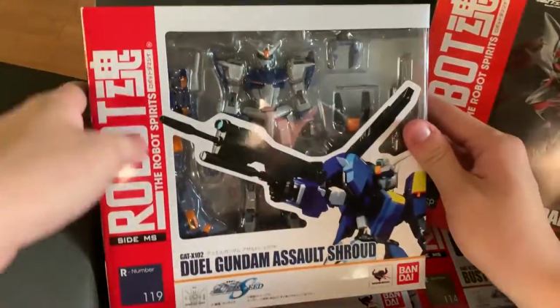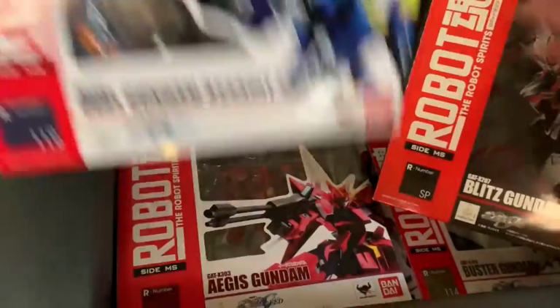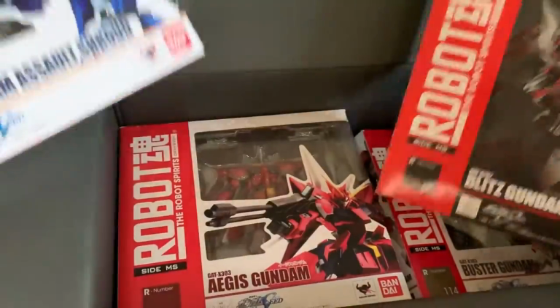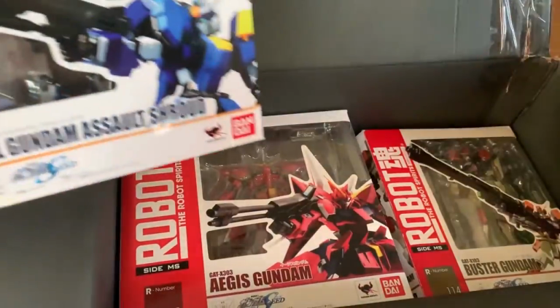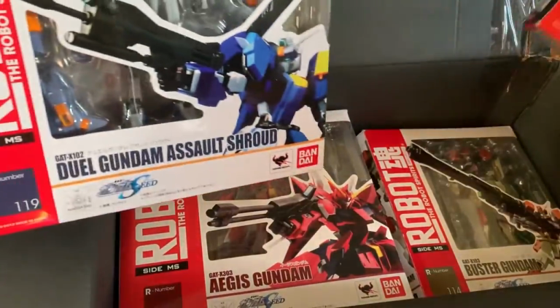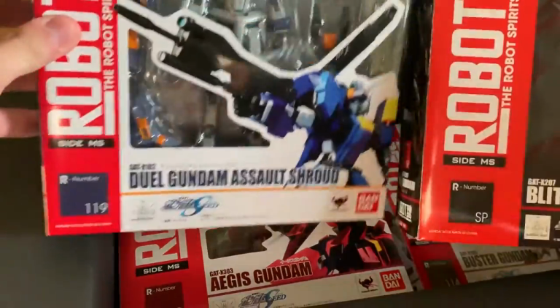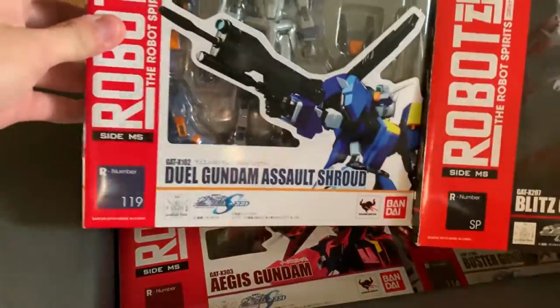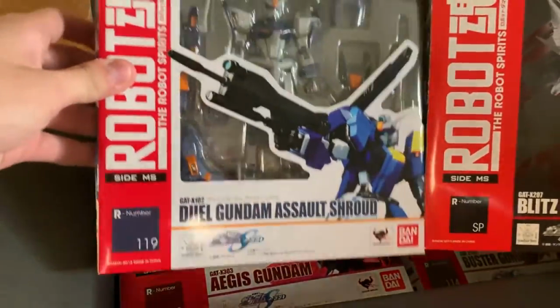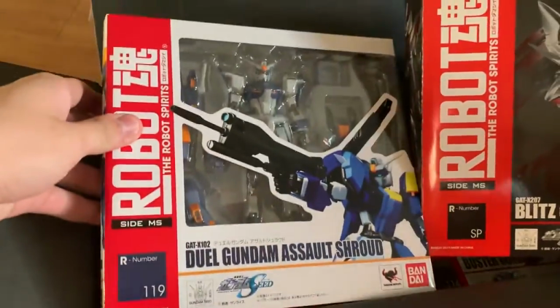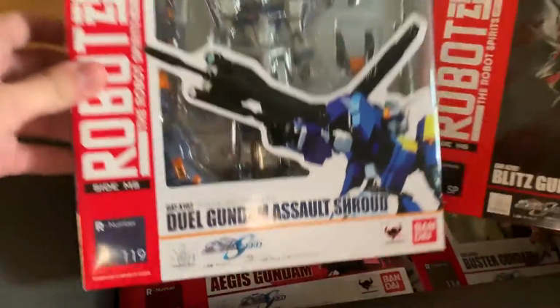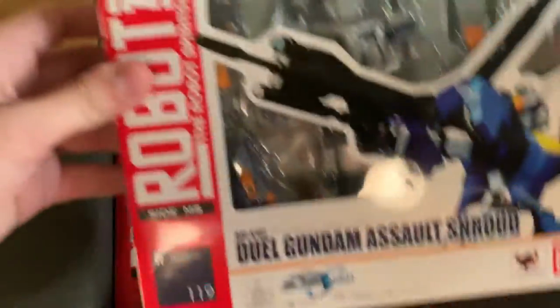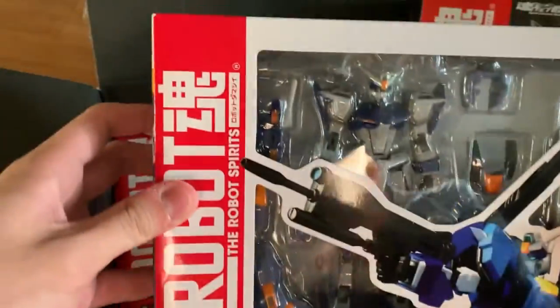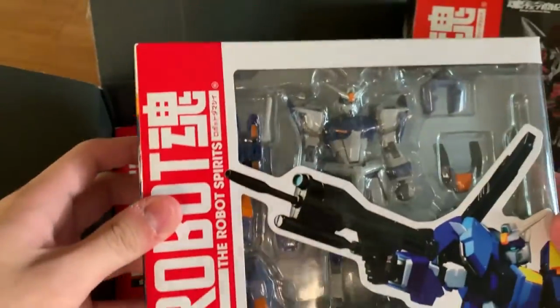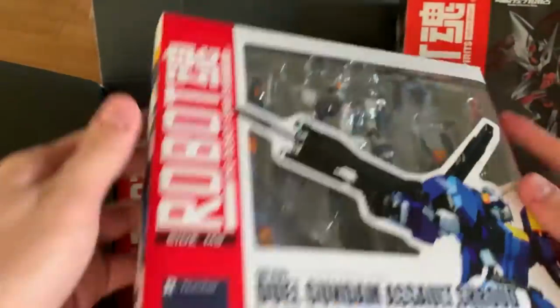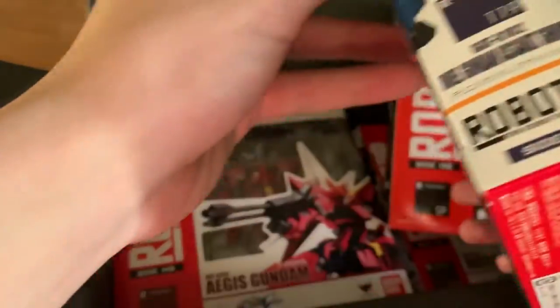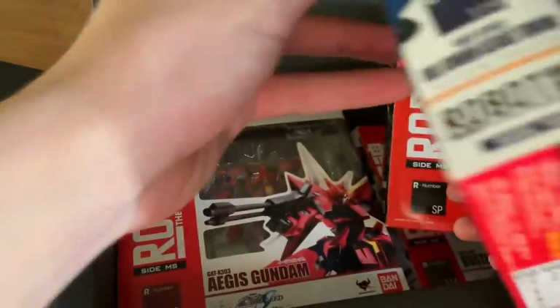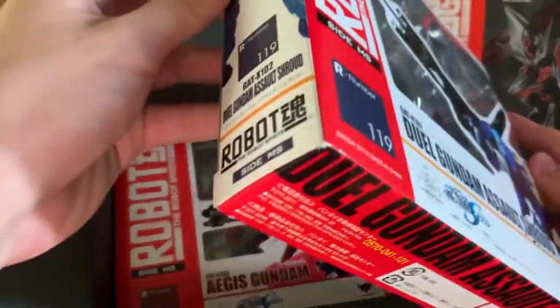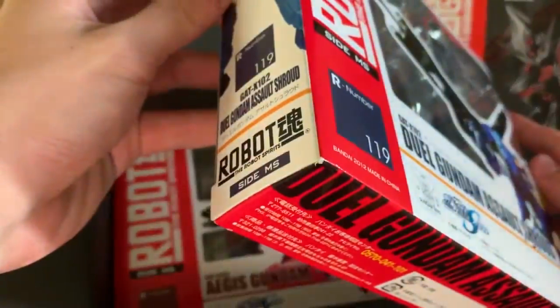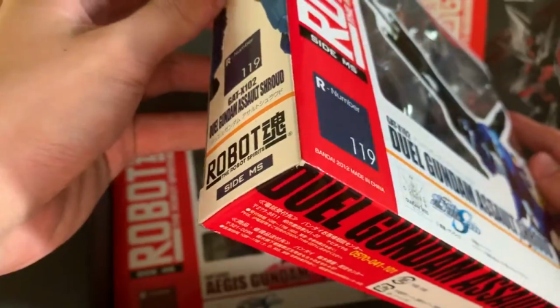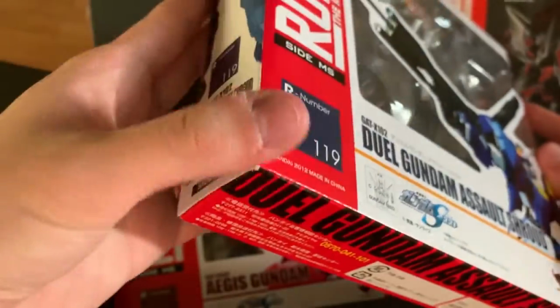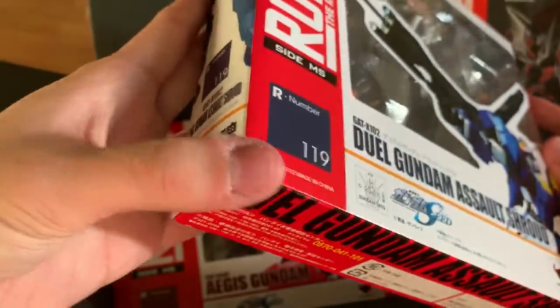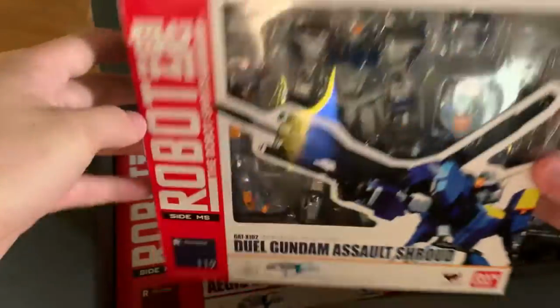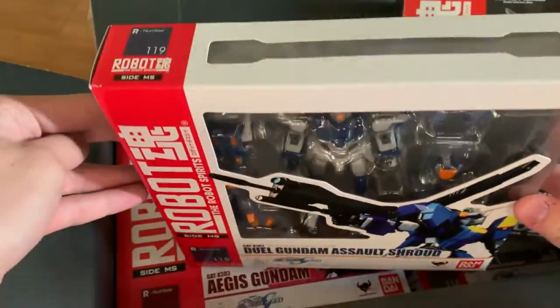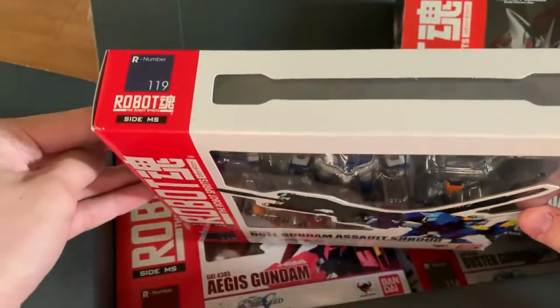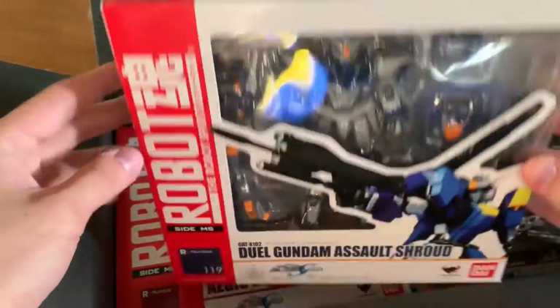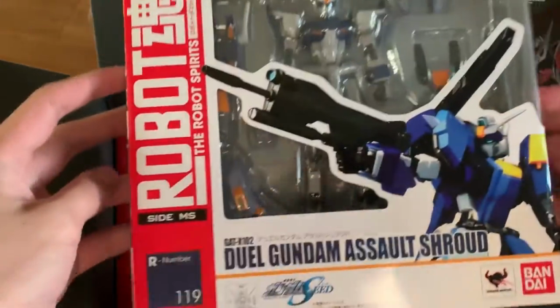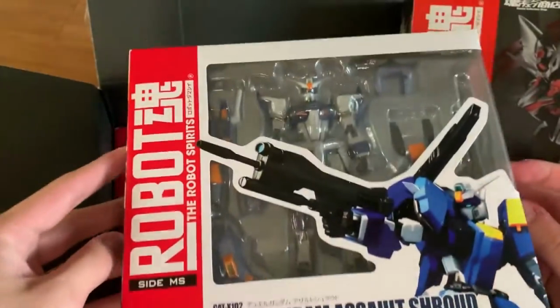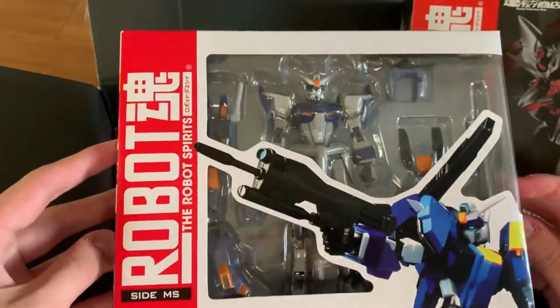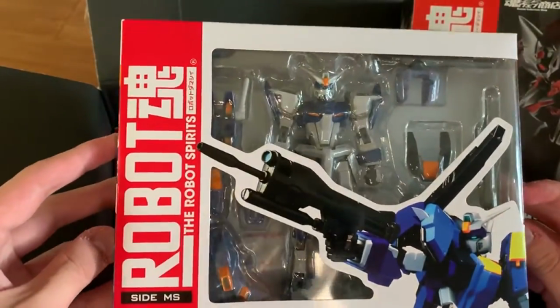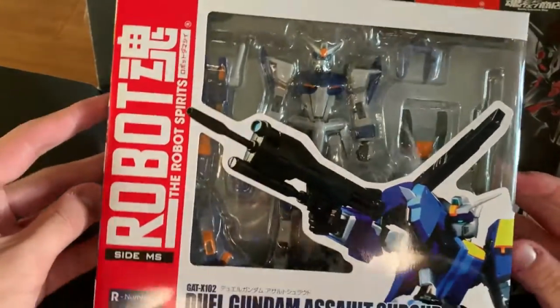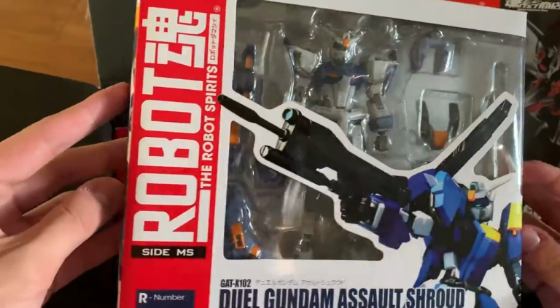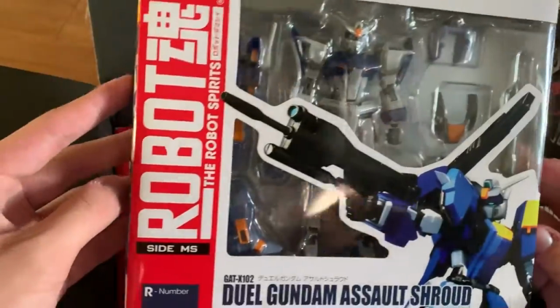So we got the Dew, Aegis, Buster, and the Blitz. And as you can see, the box is not really damaged — although some parts are damaged, it's okay. I don't care about the box; I just want what's inside.